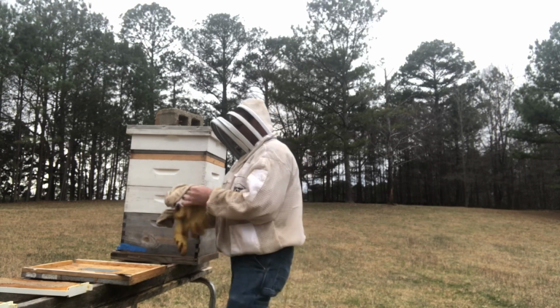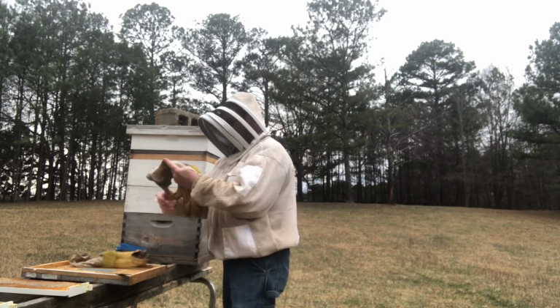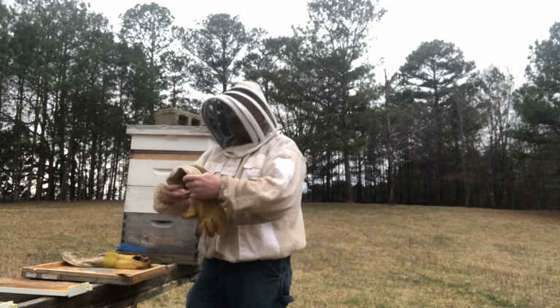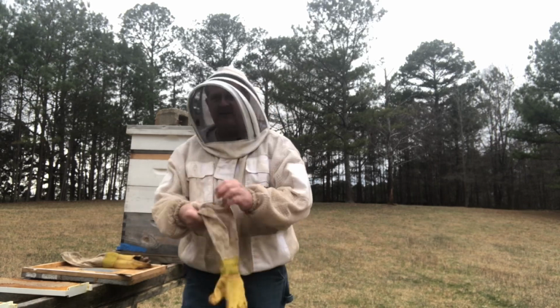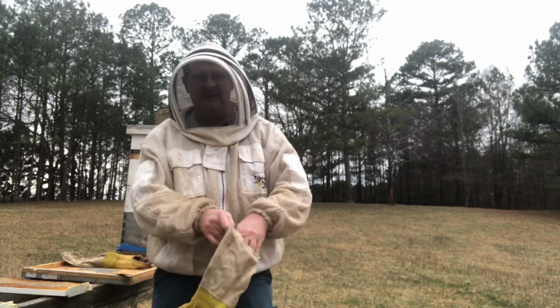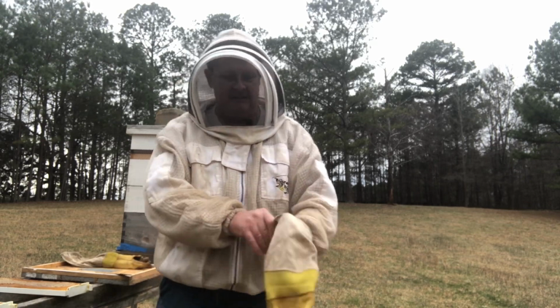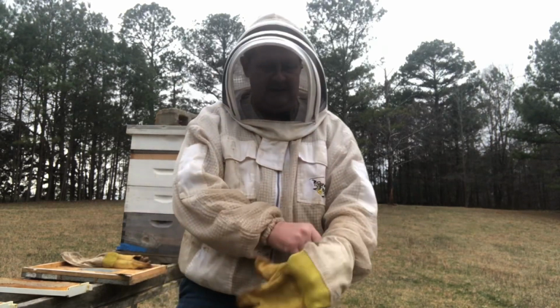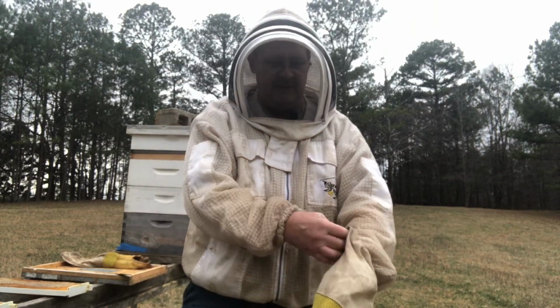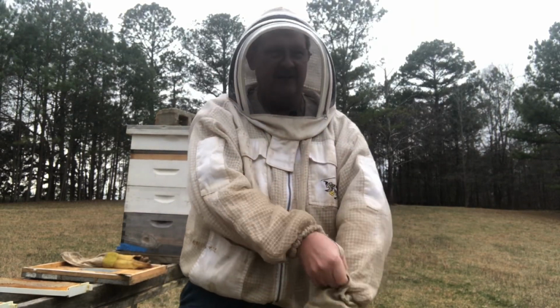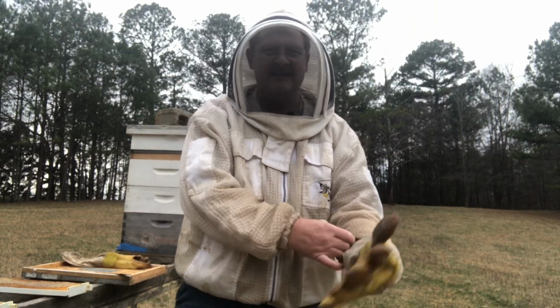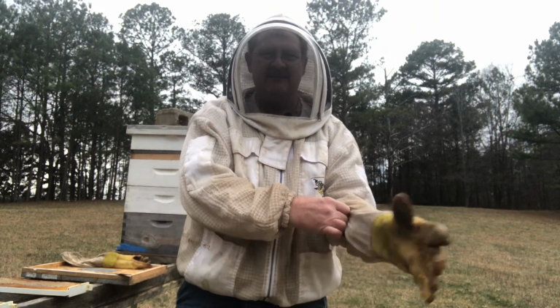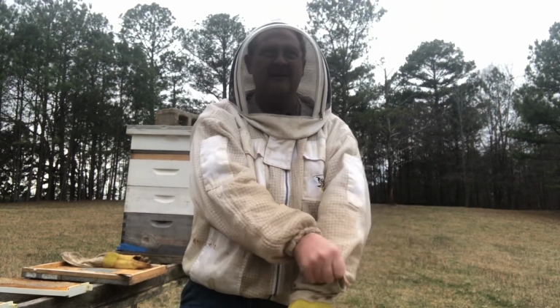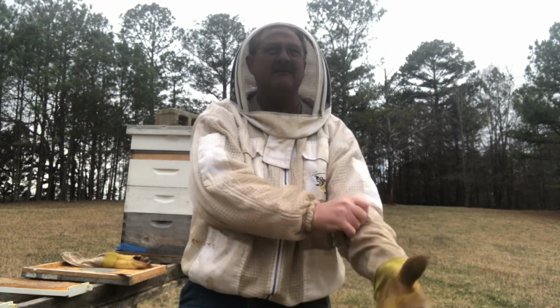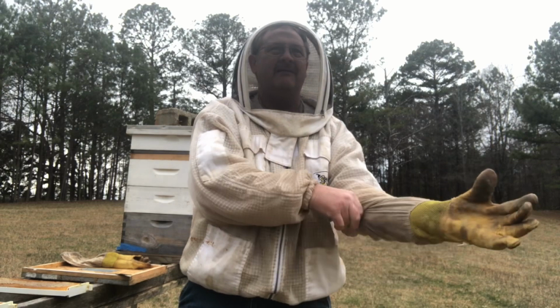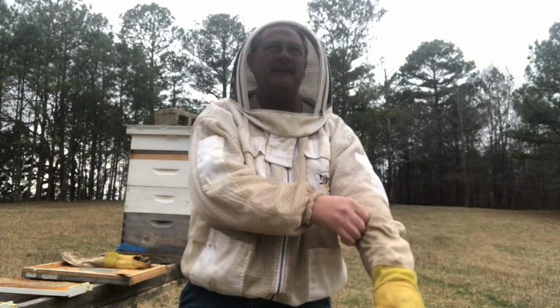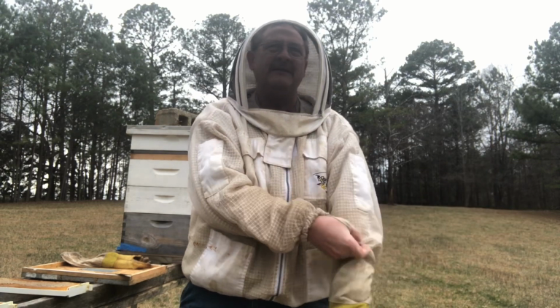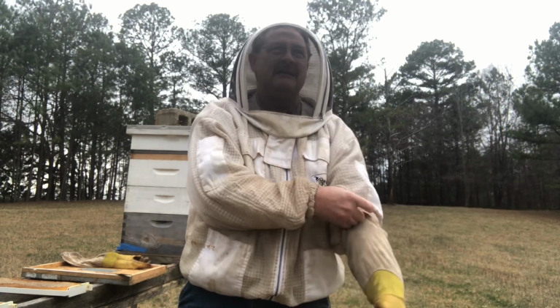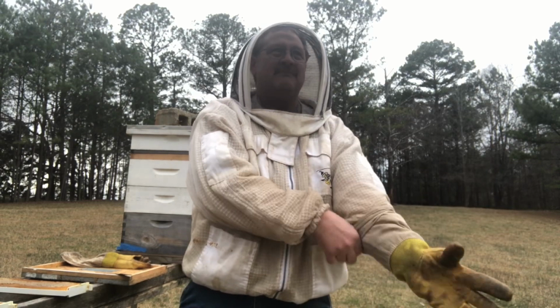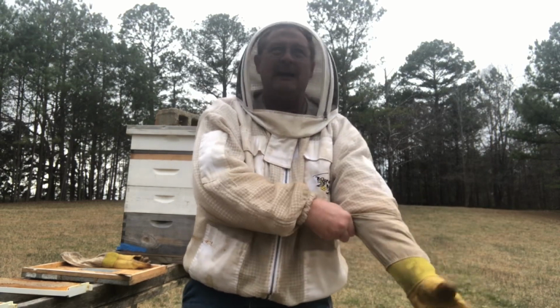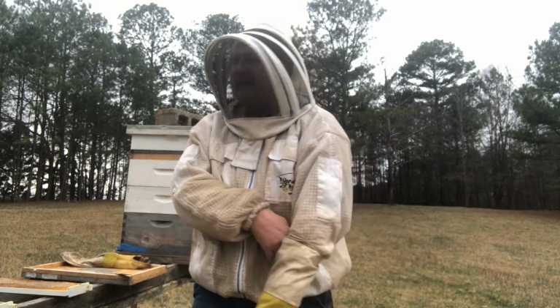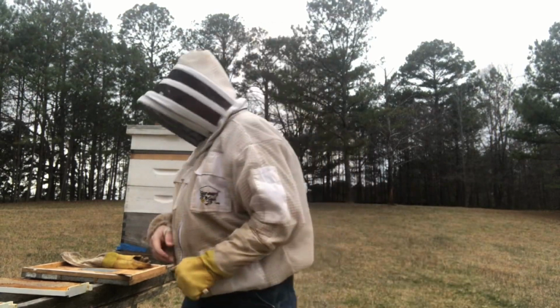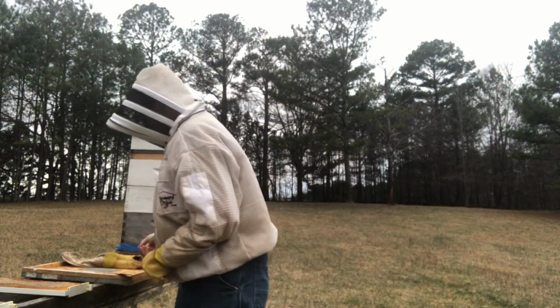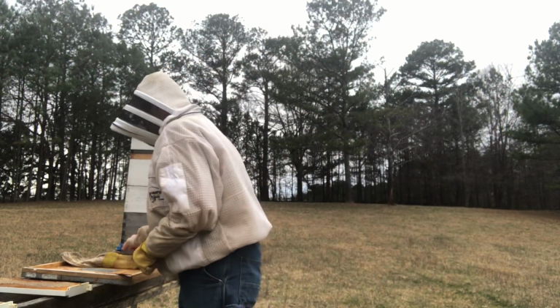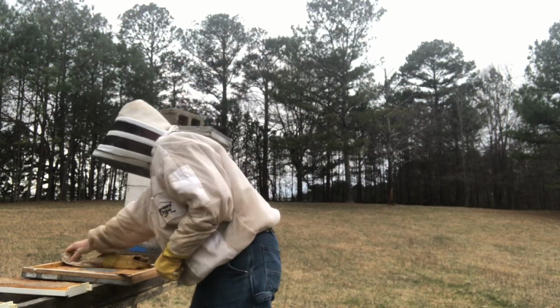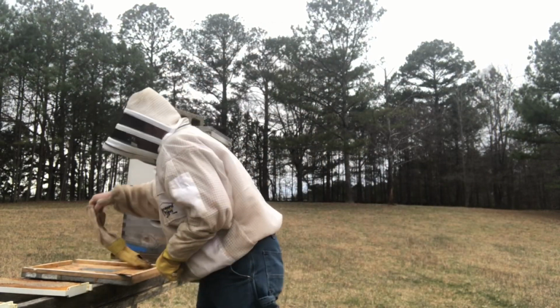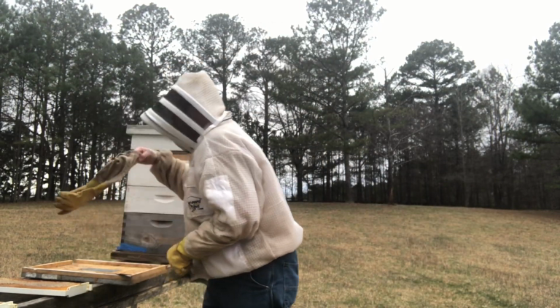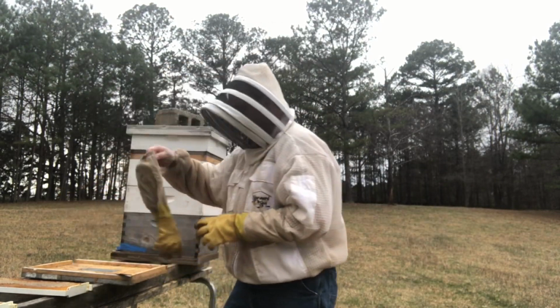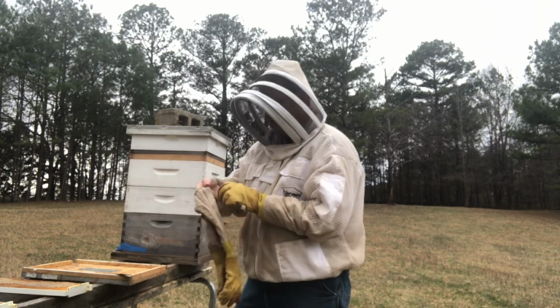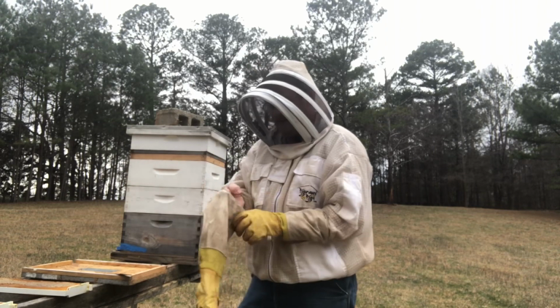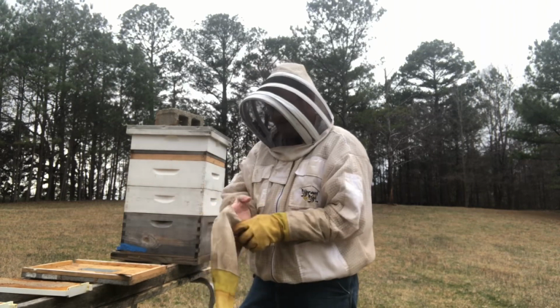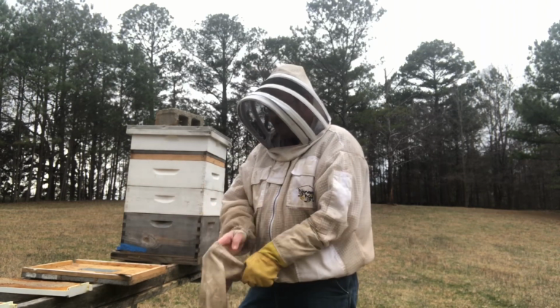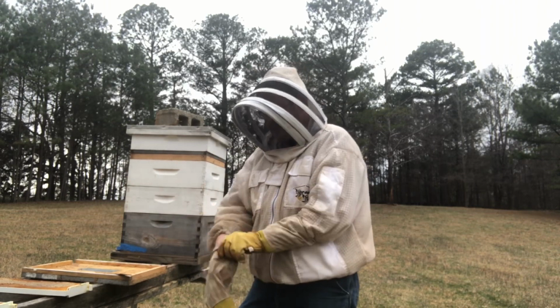I'm also going to be using my gloves because those girls are not going to be real happy to see my smiling face. I am not on the cover of Rolling Stone. I don't do drugs by the bucket.